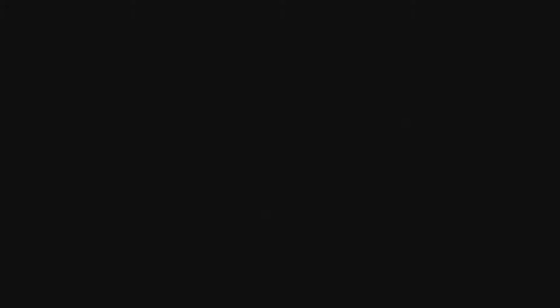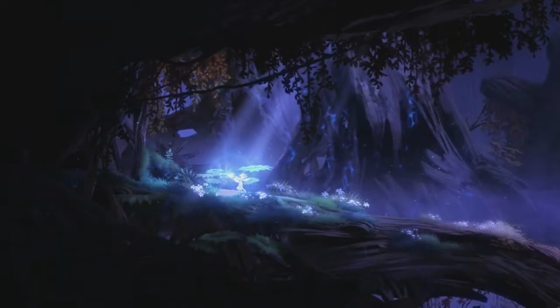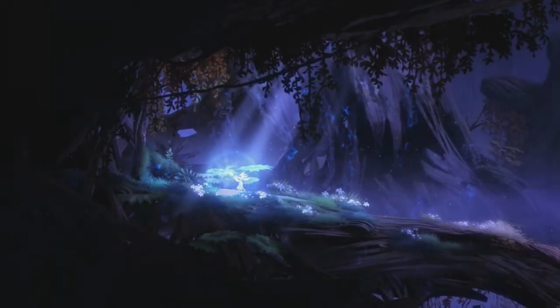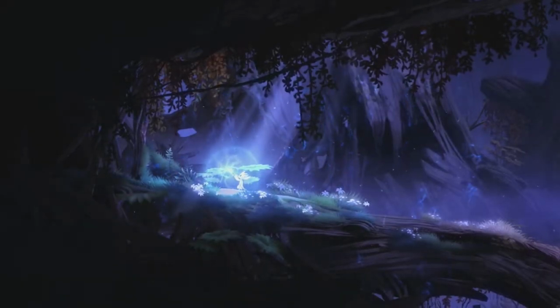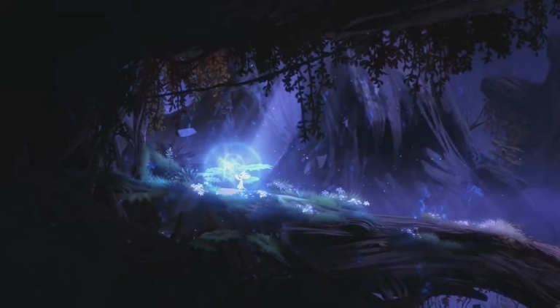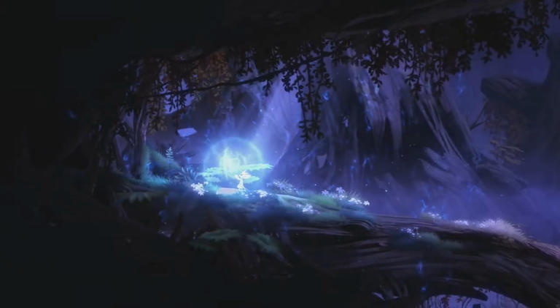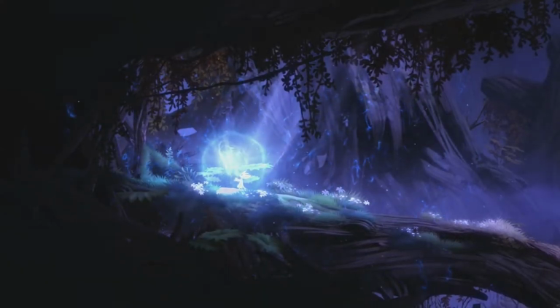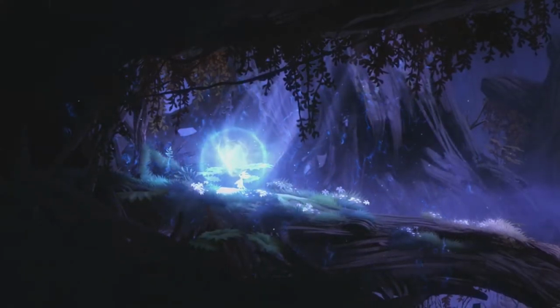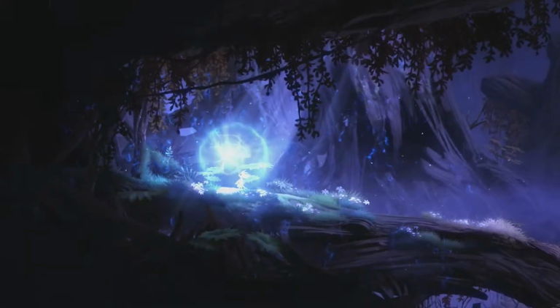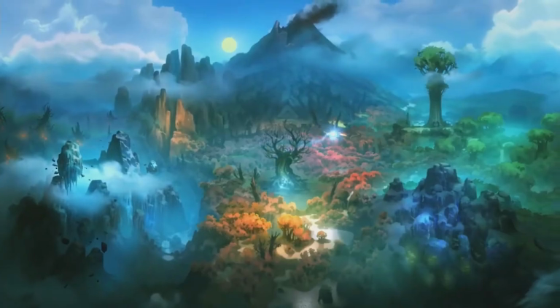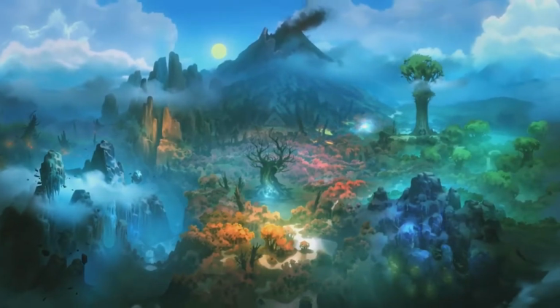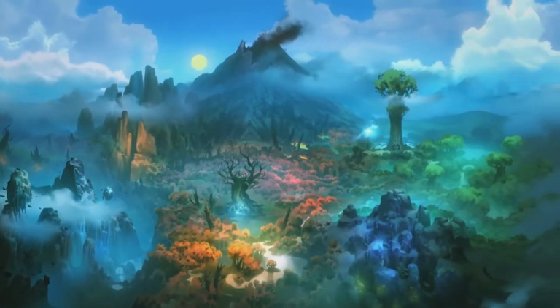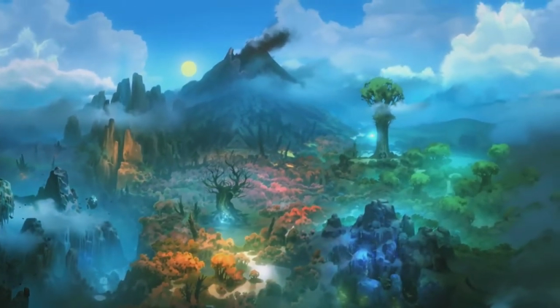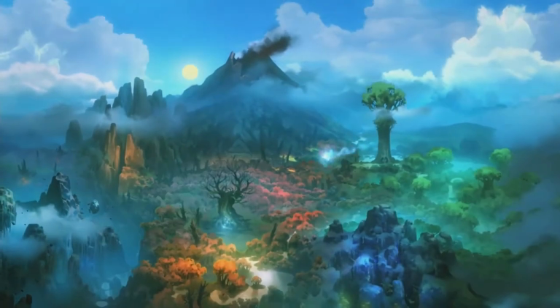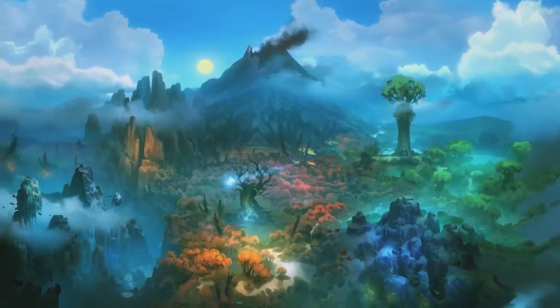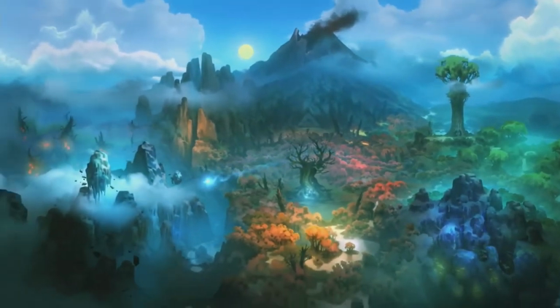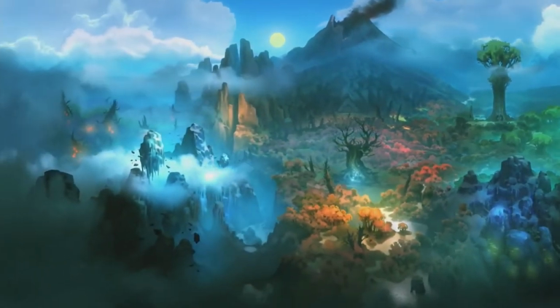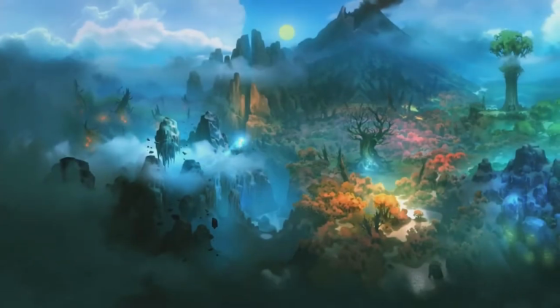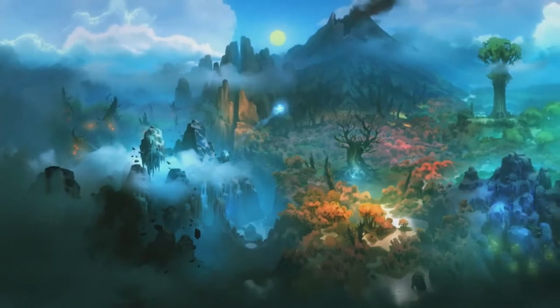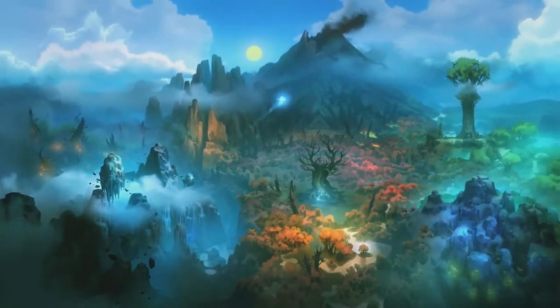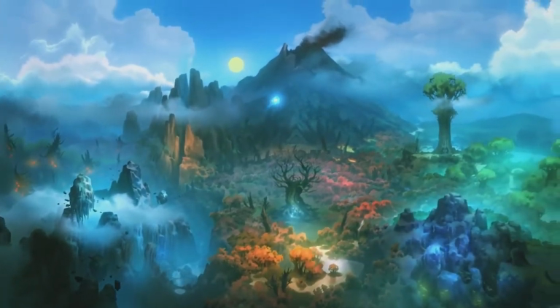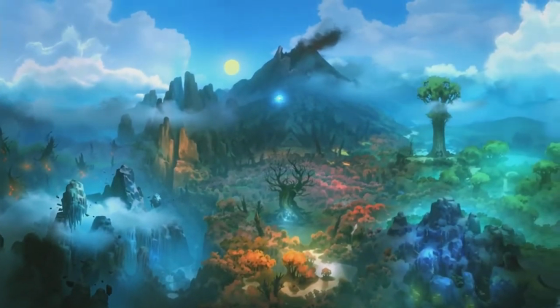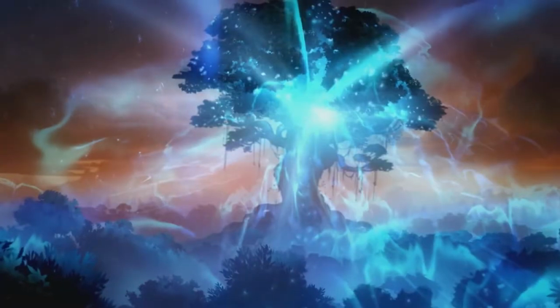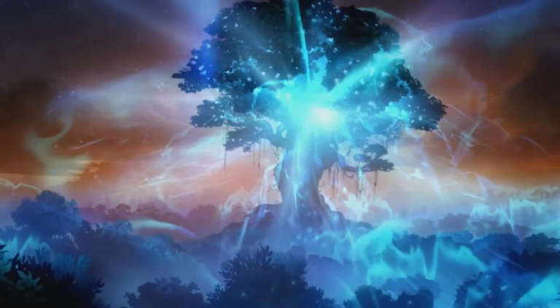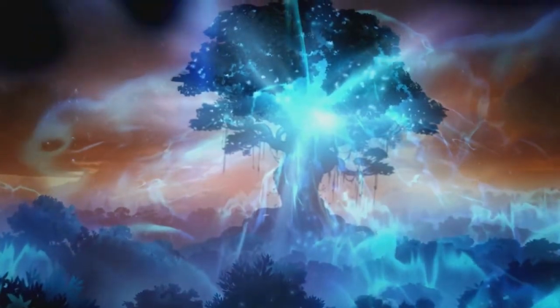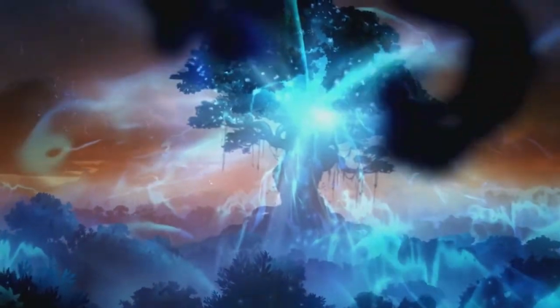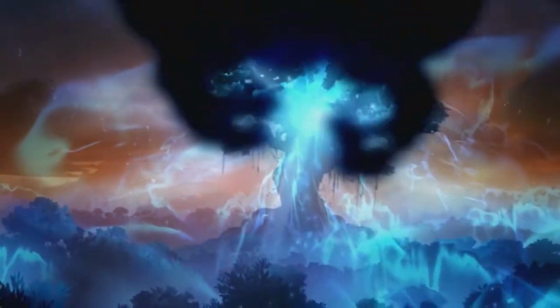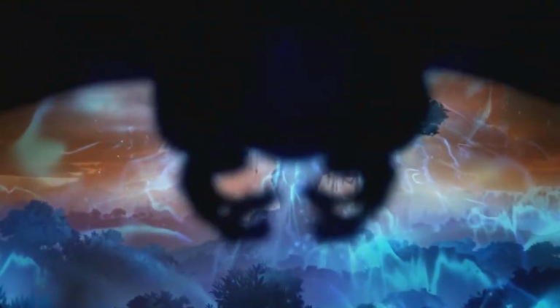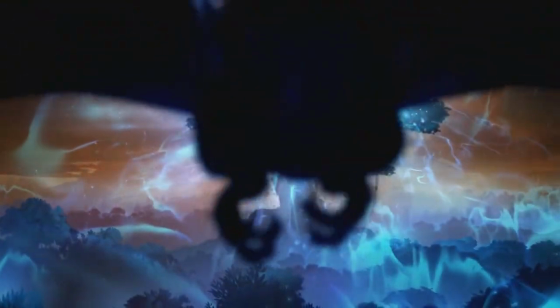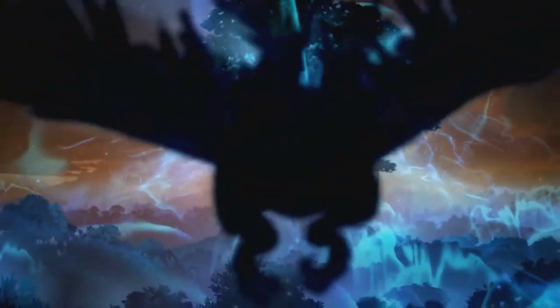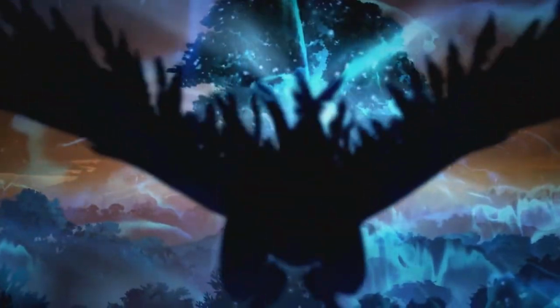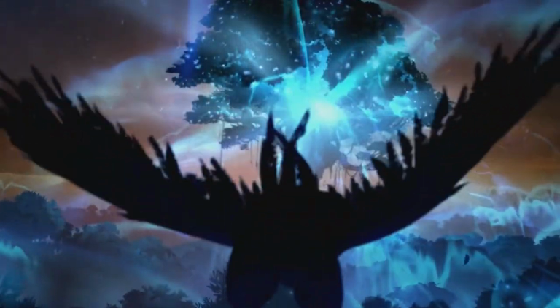Ori is soon aided by the spirit orb, Saiyan, and is tasked with returning the three elements of light to the spirit tree, restoring life, and saving Naibal from the ominous owl, Kuro, who stalks the skies.